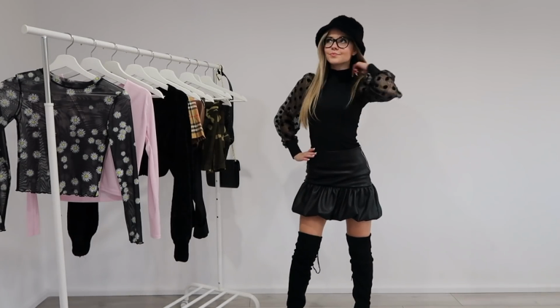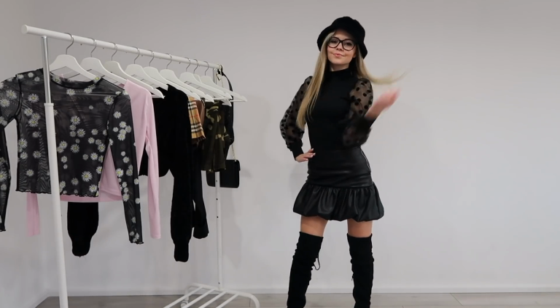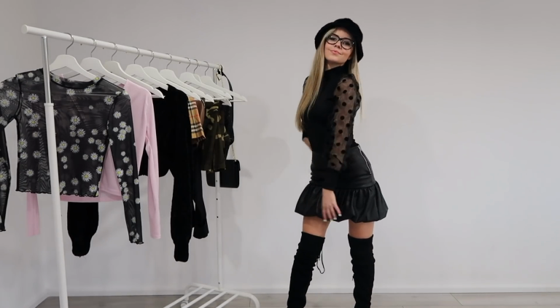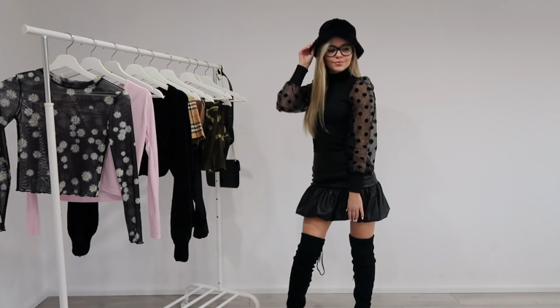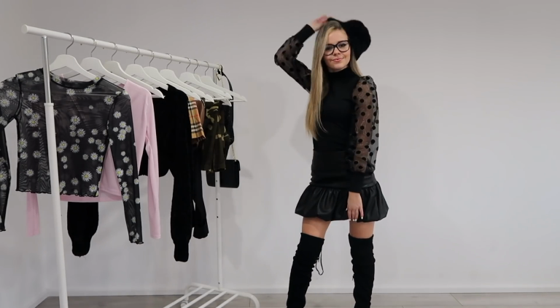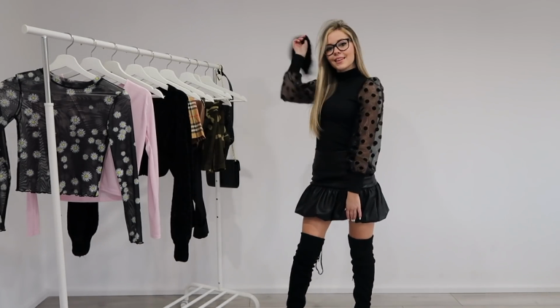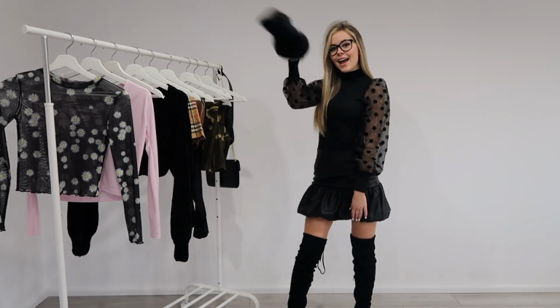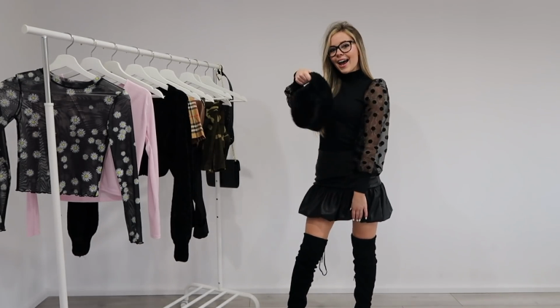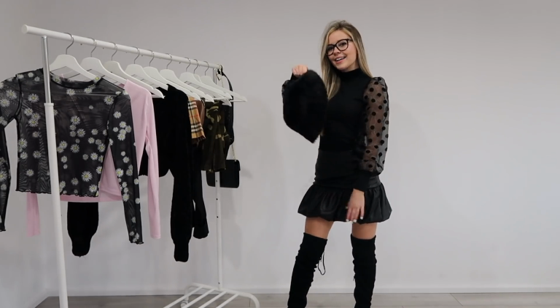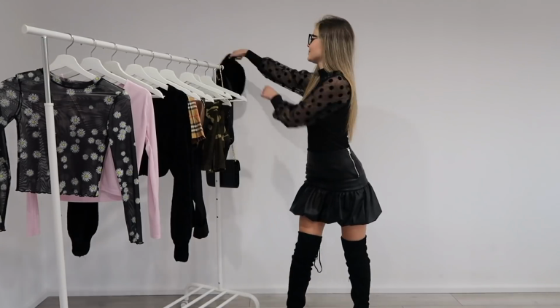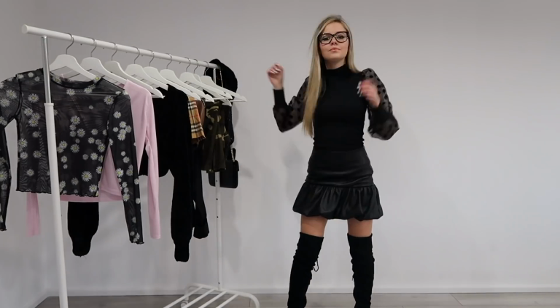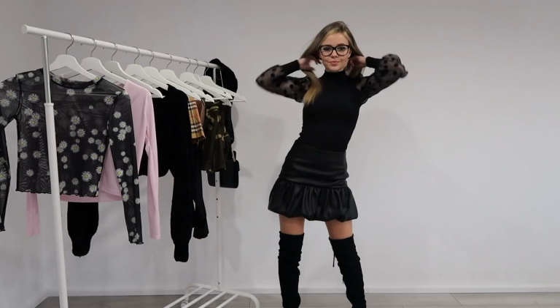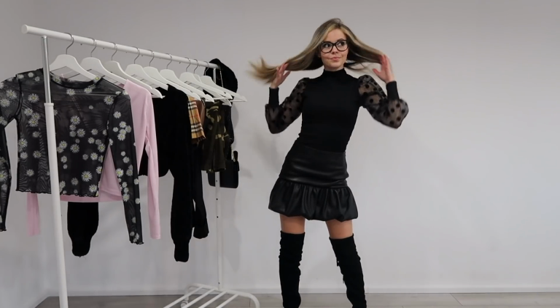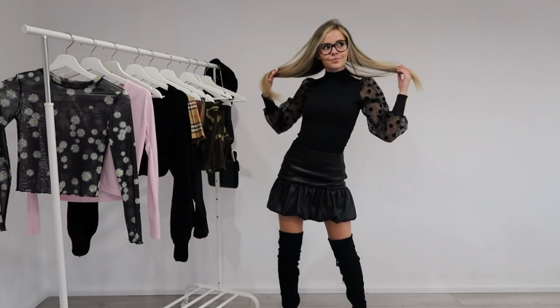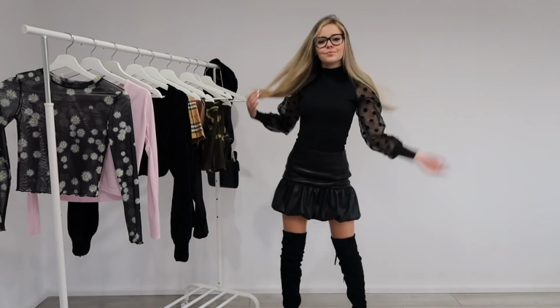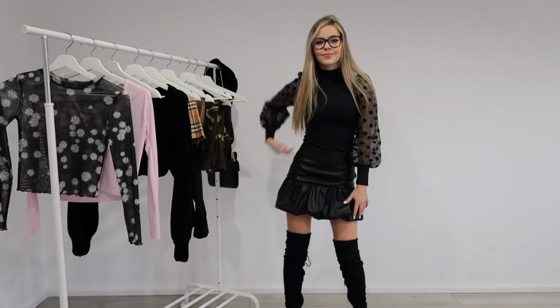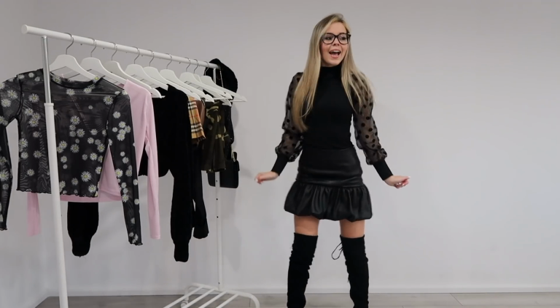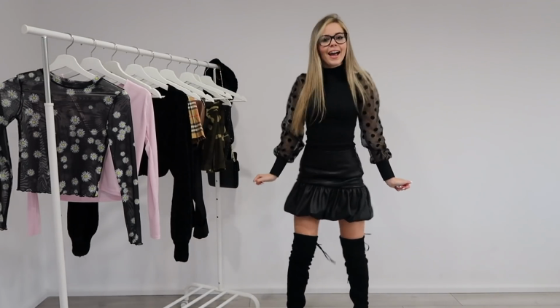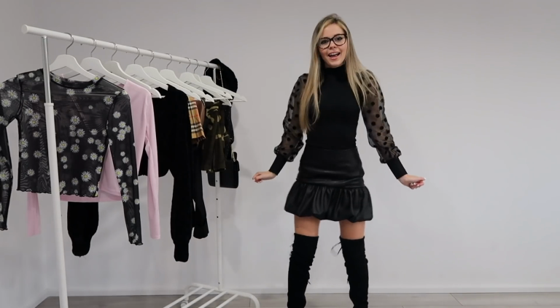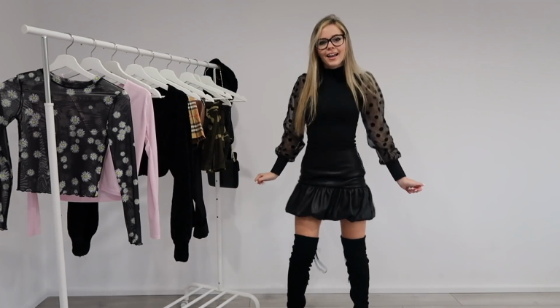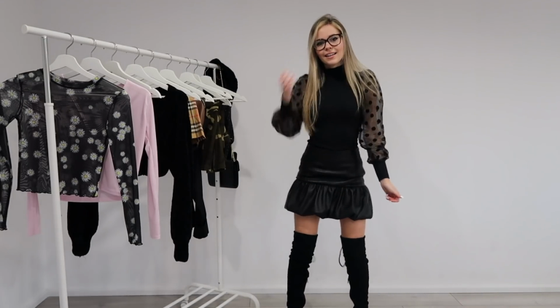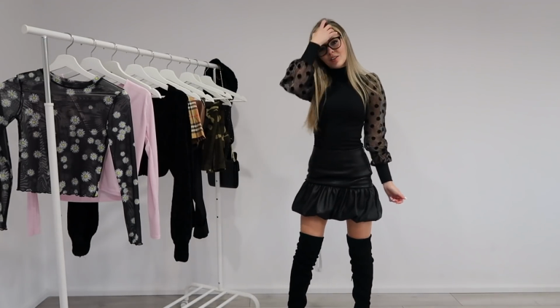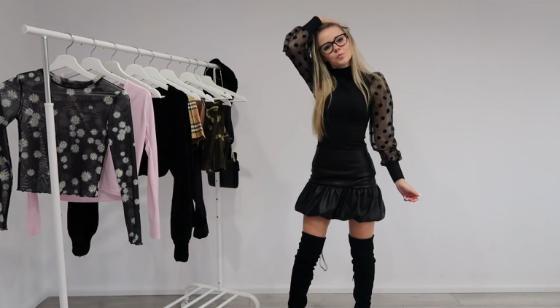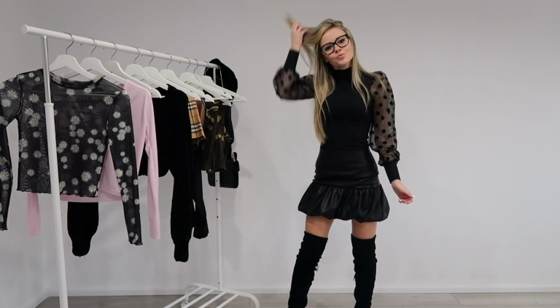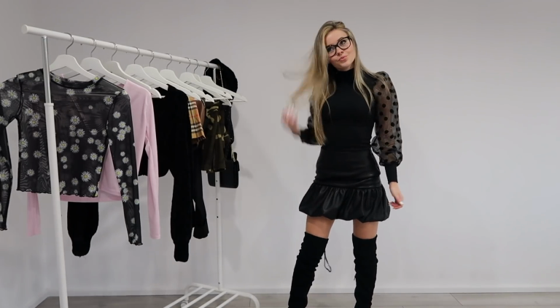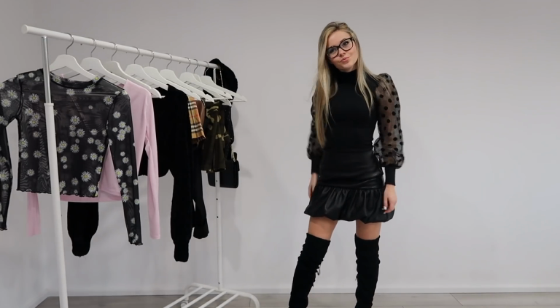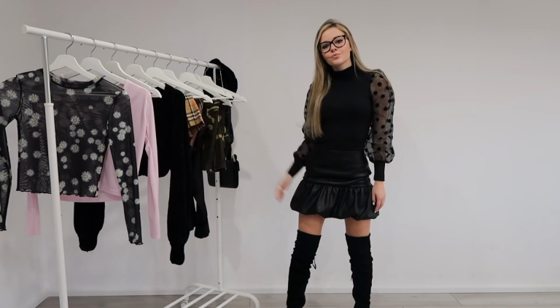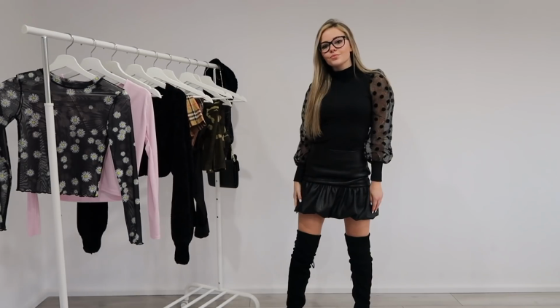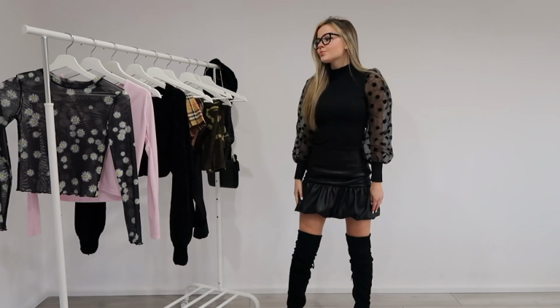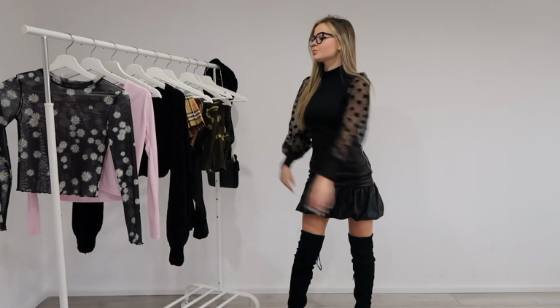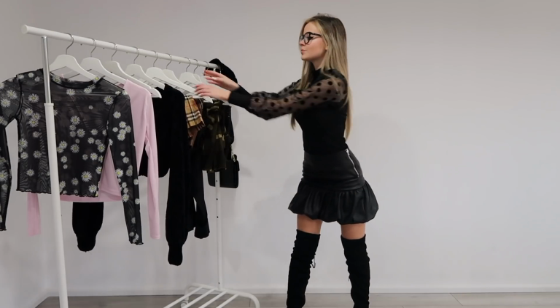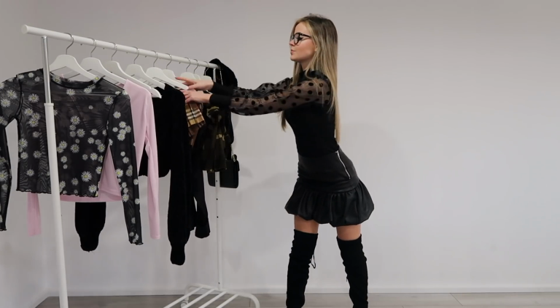The first outfit is a leather skirt with a top. I absolutely love this top — I love the puff sleeves, I just think they're very different and I think the outfit goes really well with my thigh high boots.